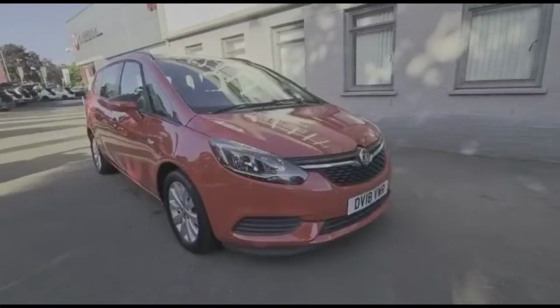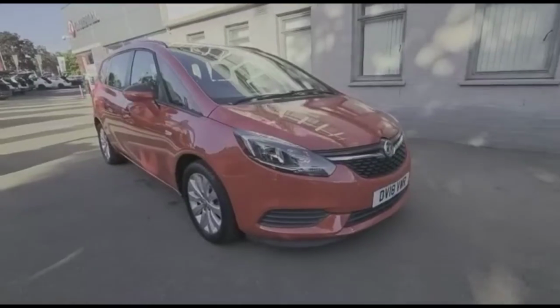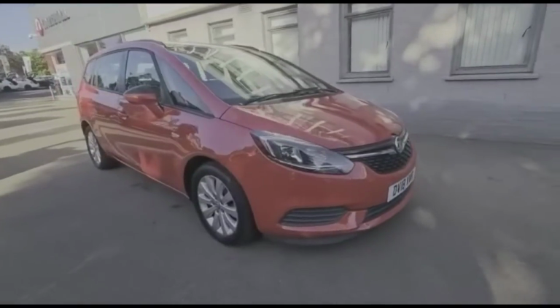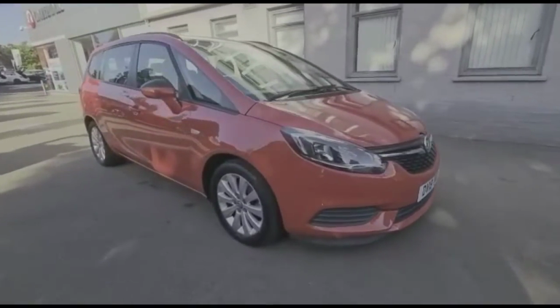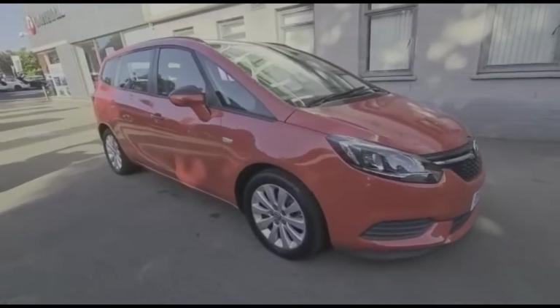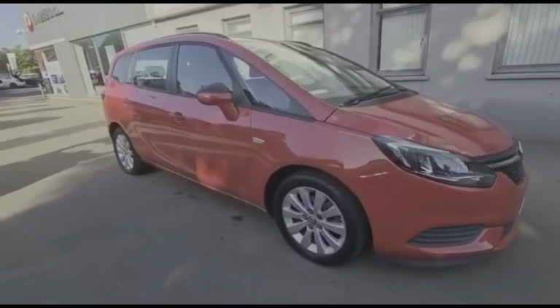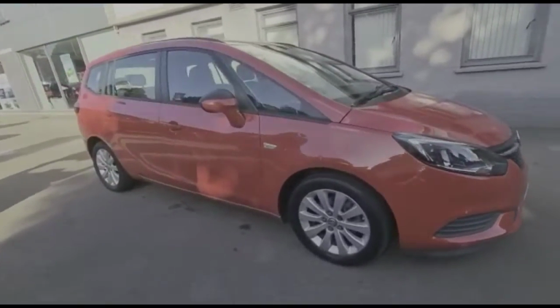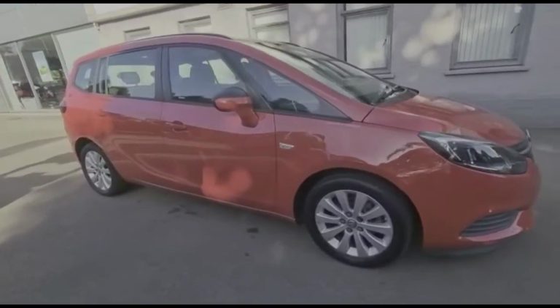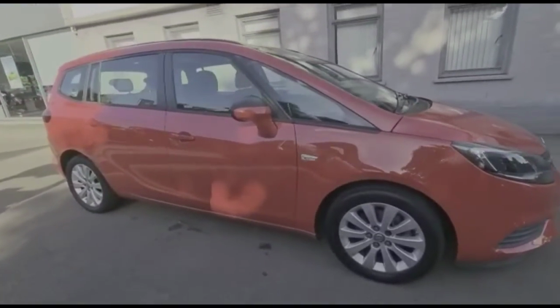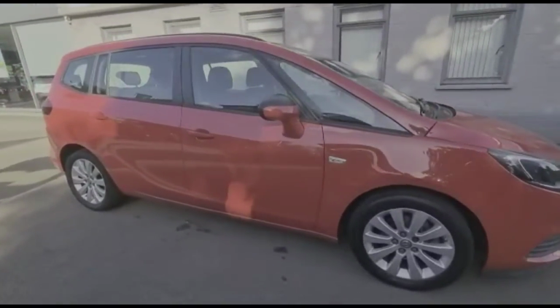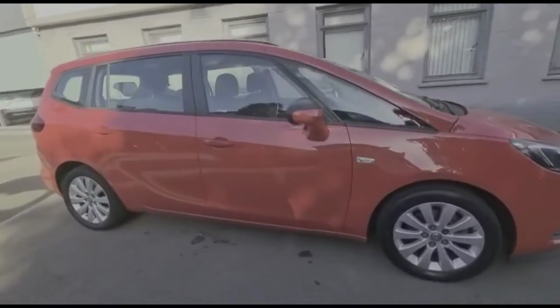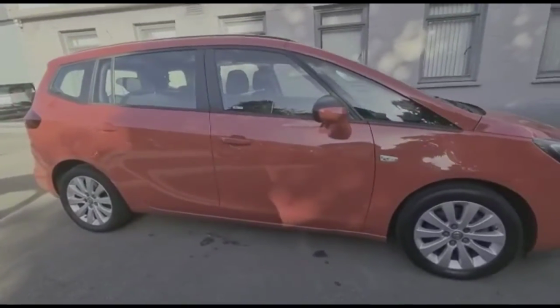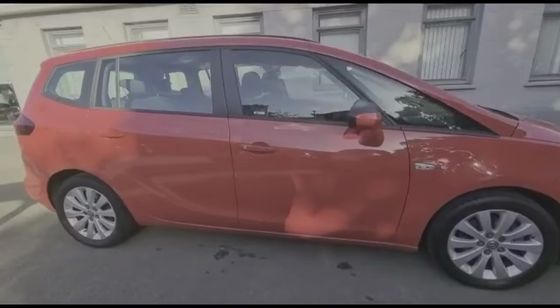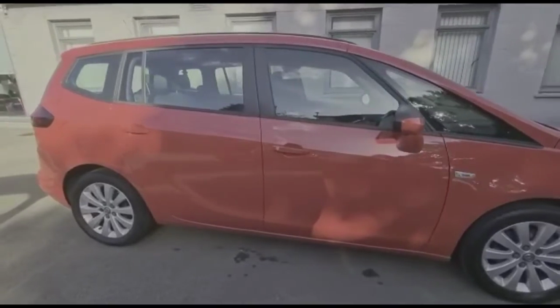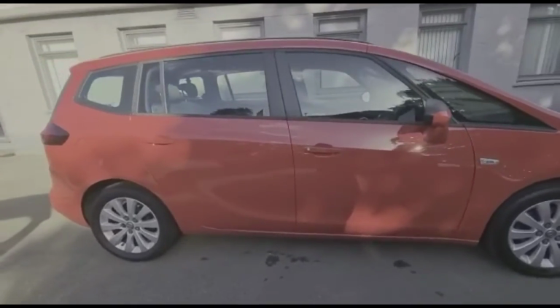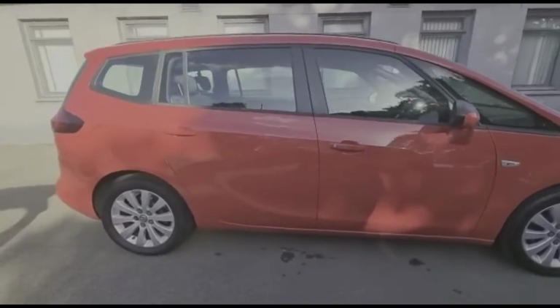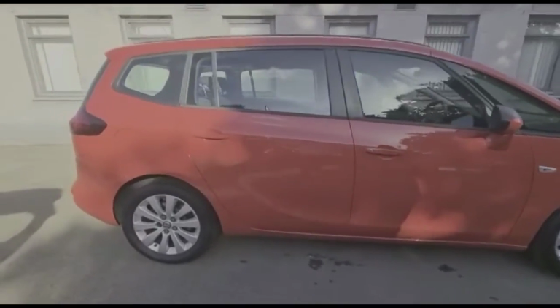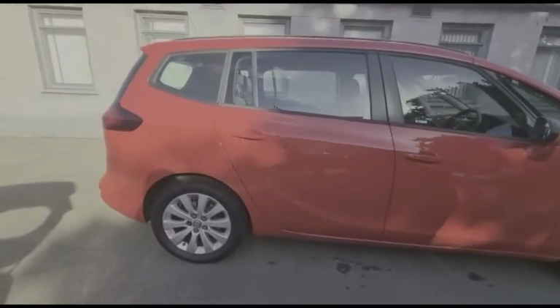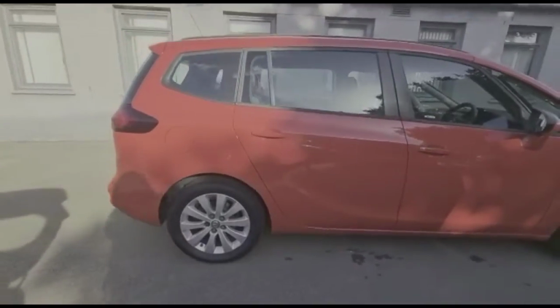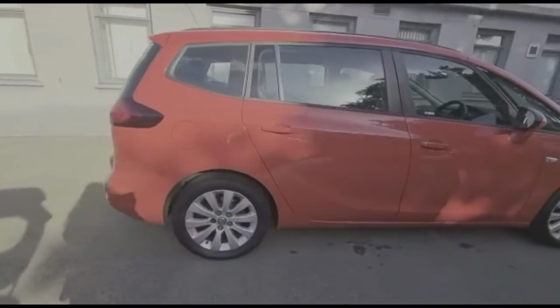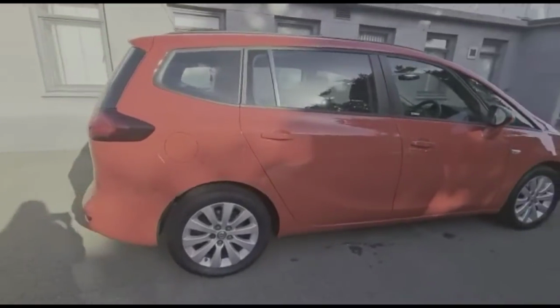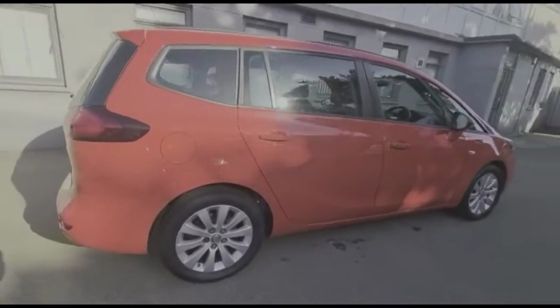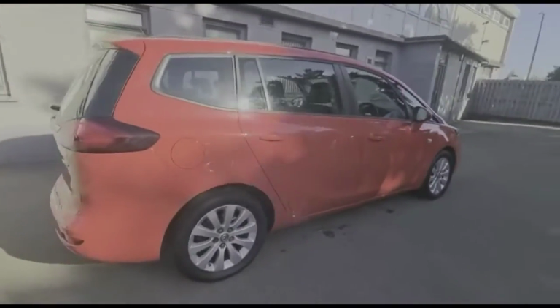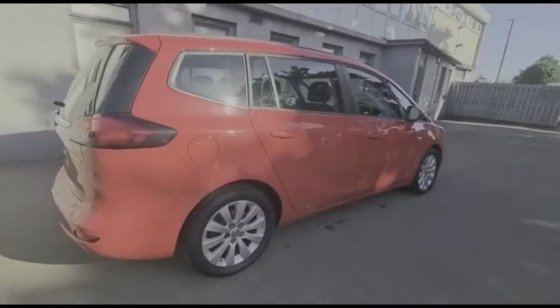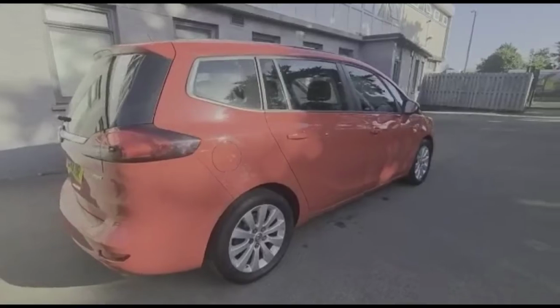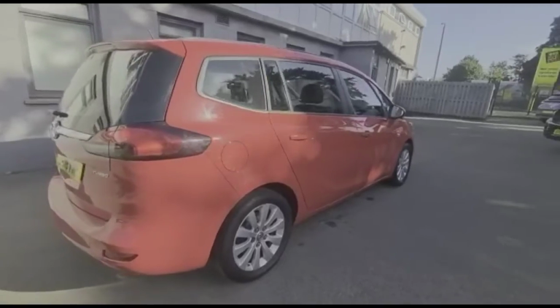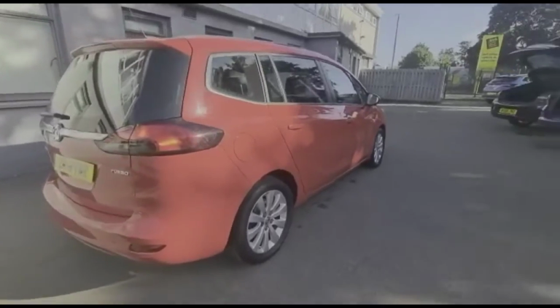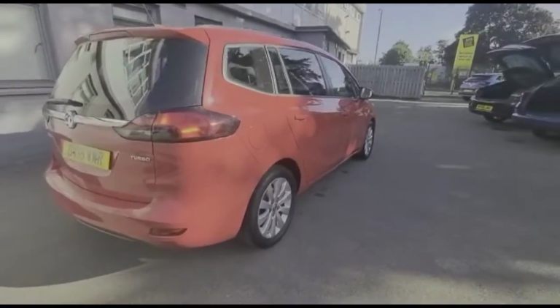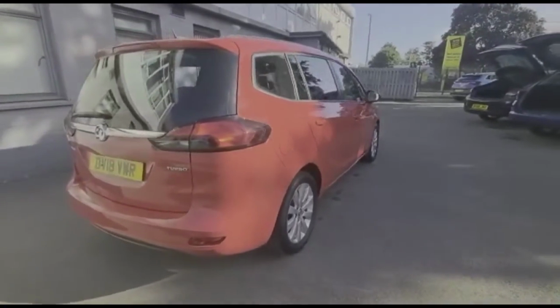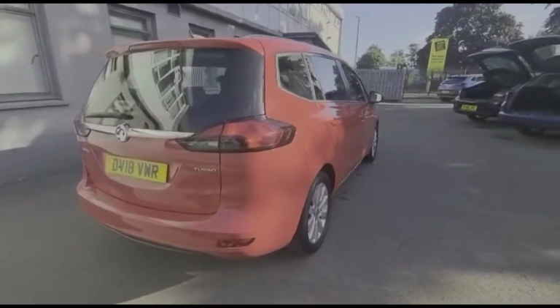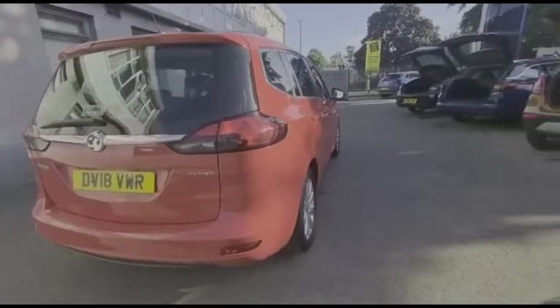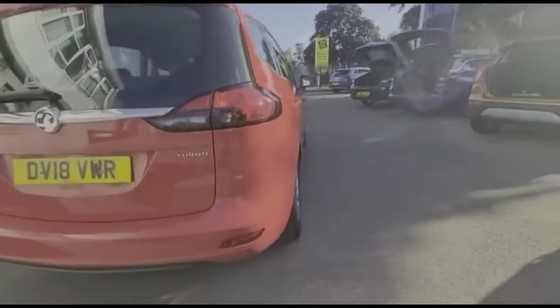Hello and welcome to Baylis Vauxhall. Today we're viewing a Vauxhall Zafira Tourer 1.4 turbo design. This vehicle has covered 27,732 miles and is finished in red. It comes with Baylis warranty, which you can extend to up to 36 months.